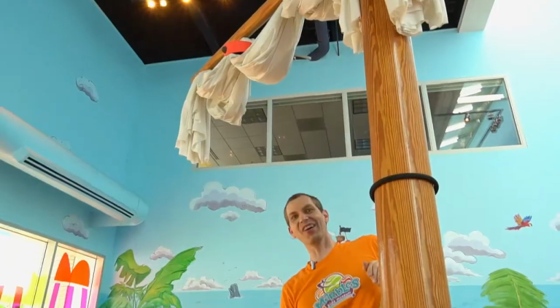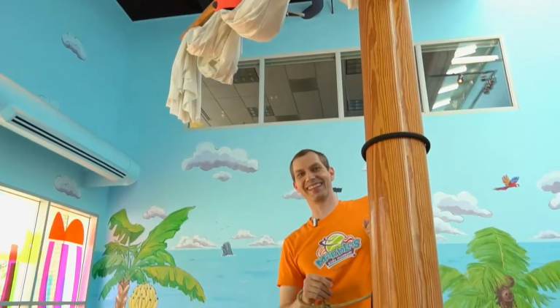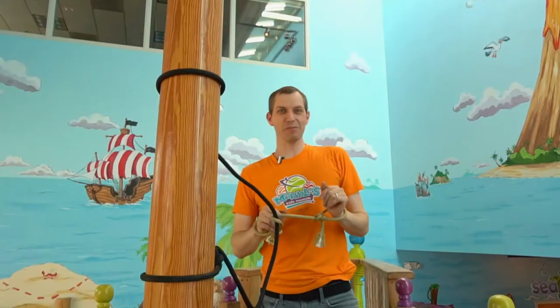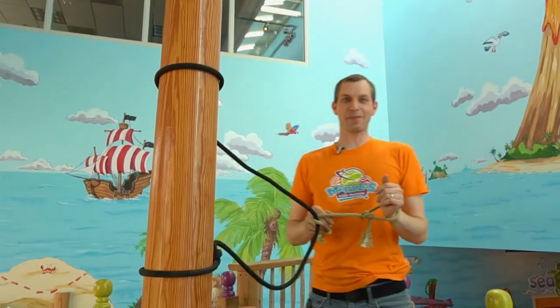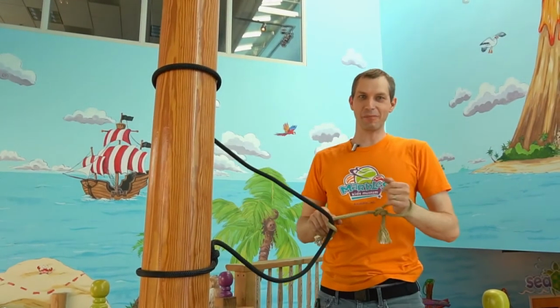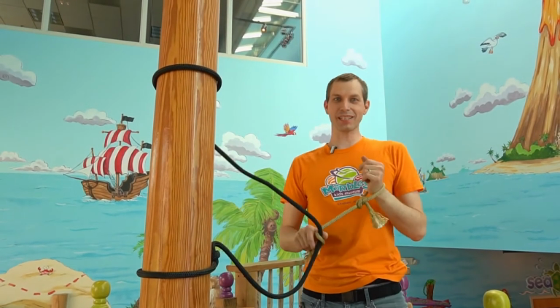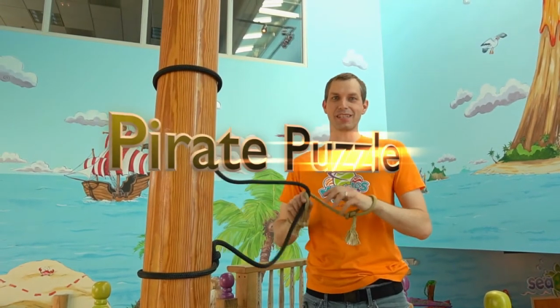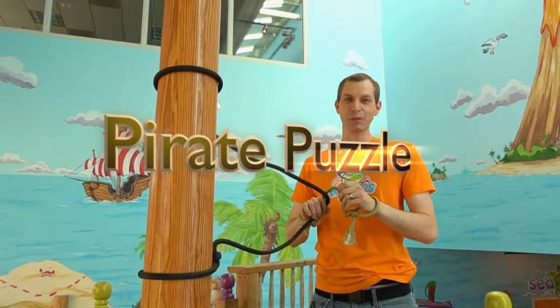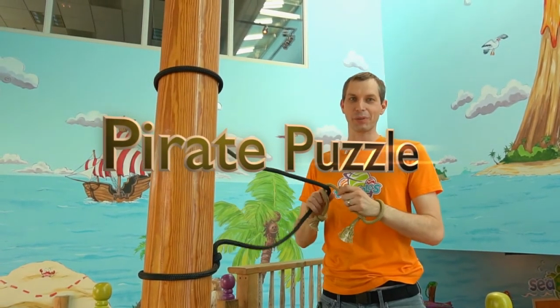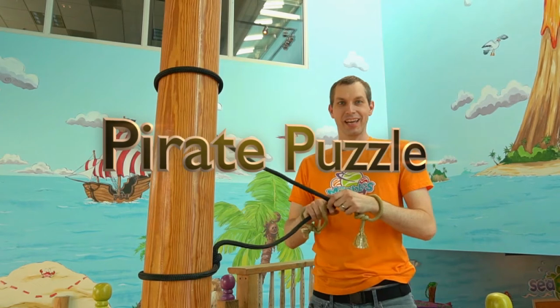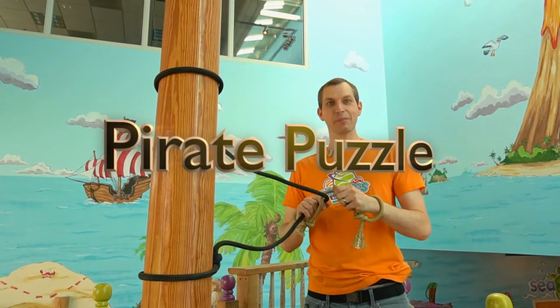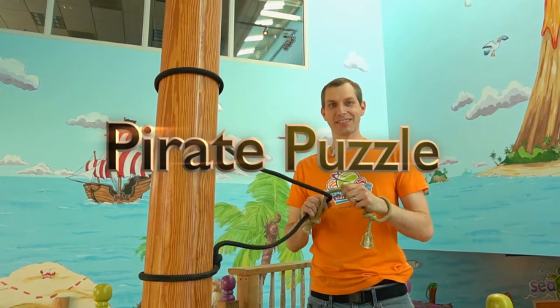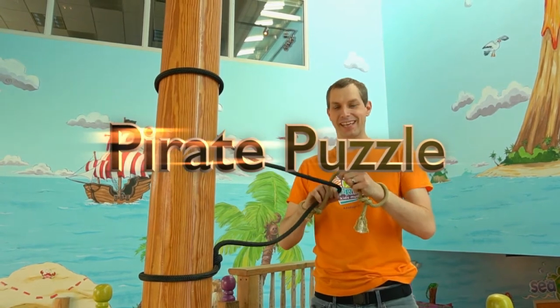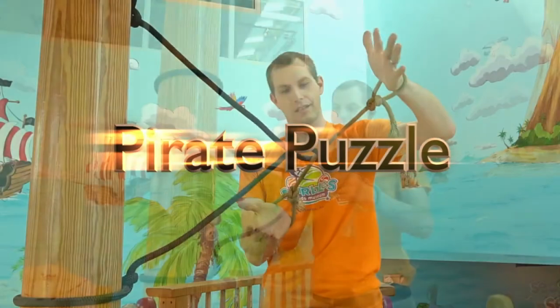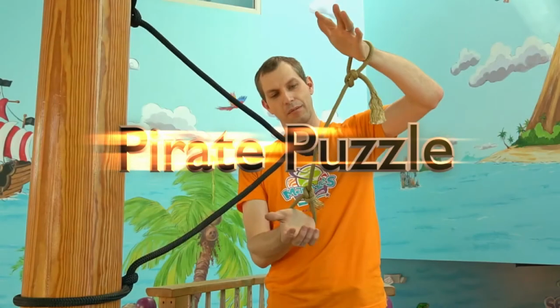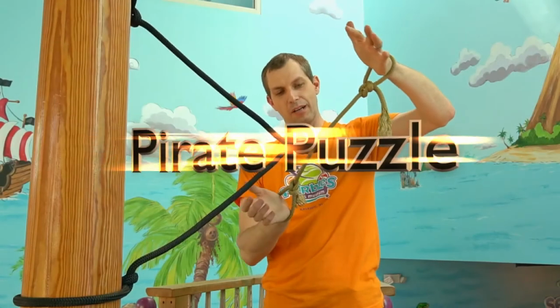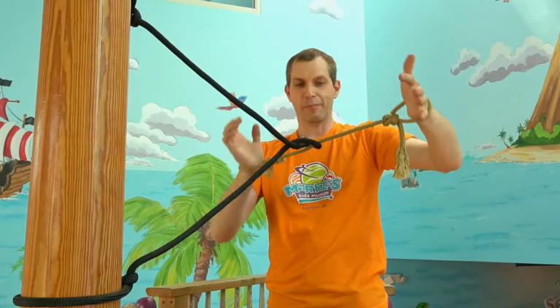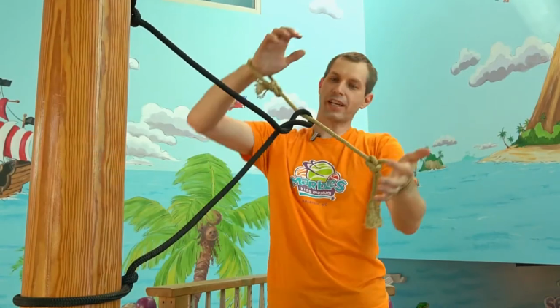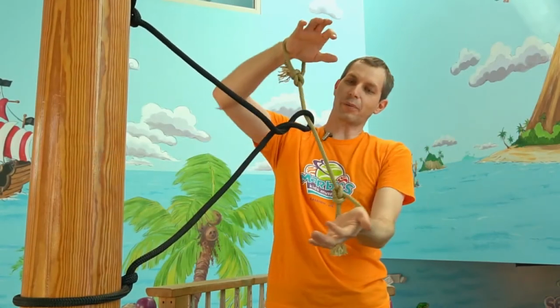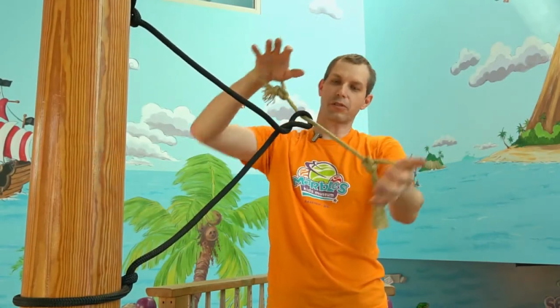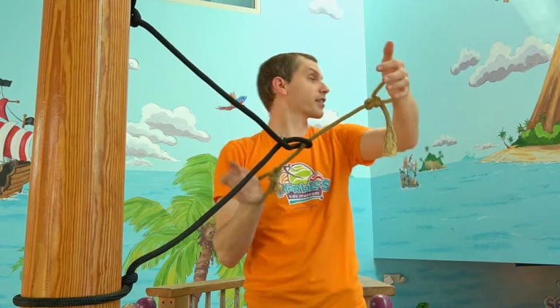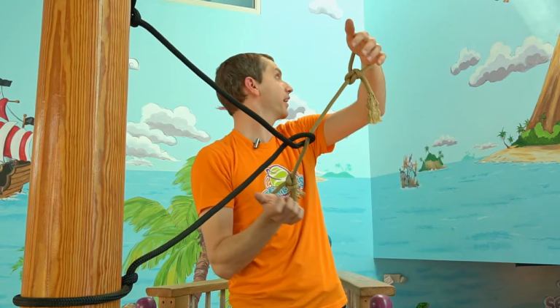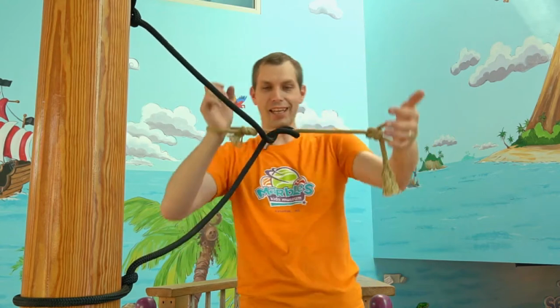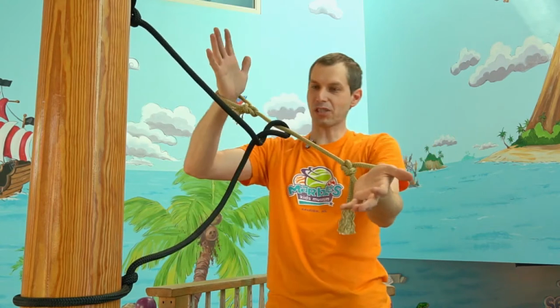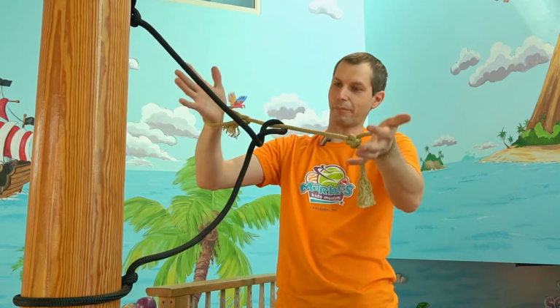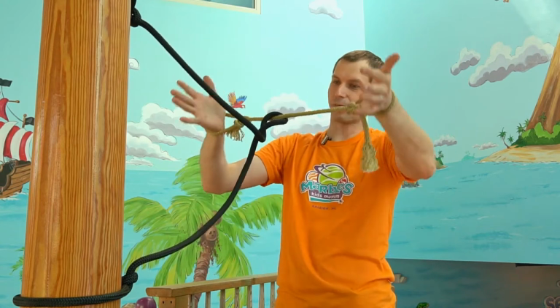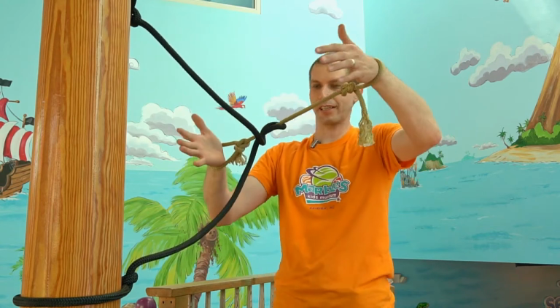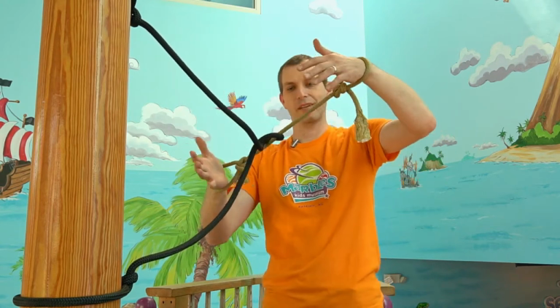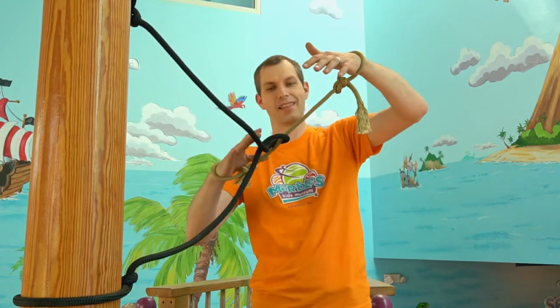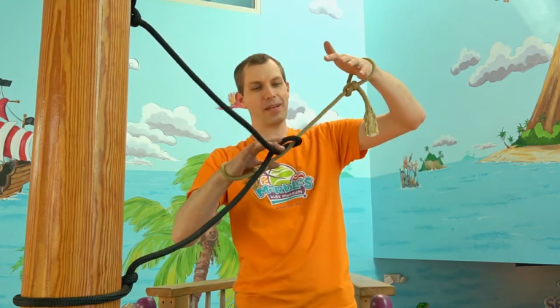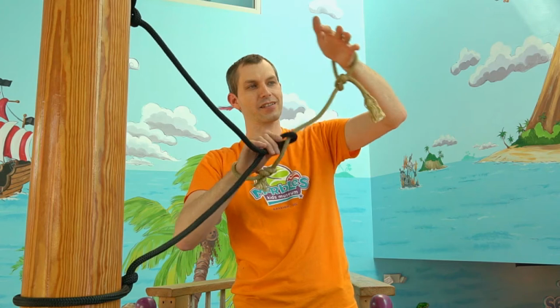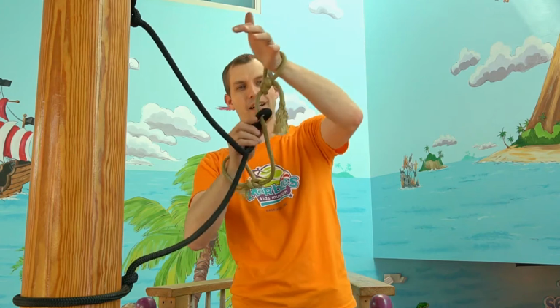Ahoy! I'm Jeff, here at Marbles Kids Museum on the Blue Marble, and we're gonna make puzzles today. My crew tied me up while they went ashore for ice cream, and I can't reach my sword to cut myself free, but I think I may have figured something out.